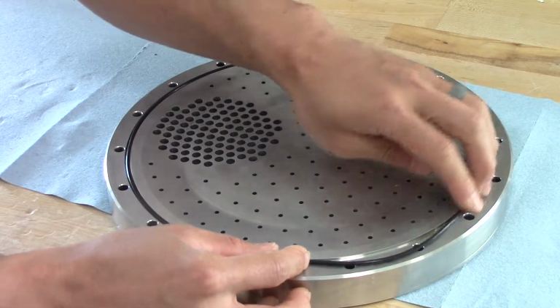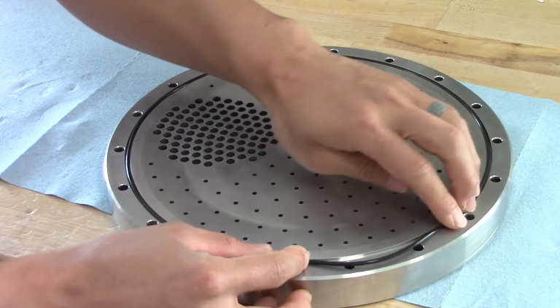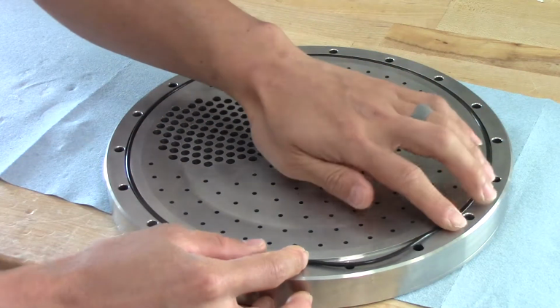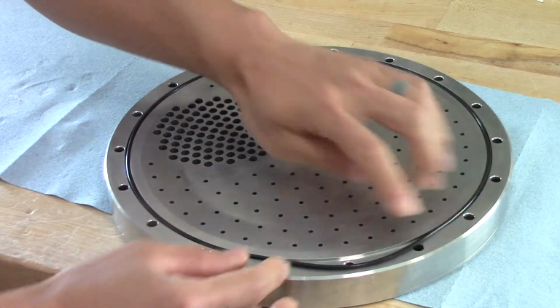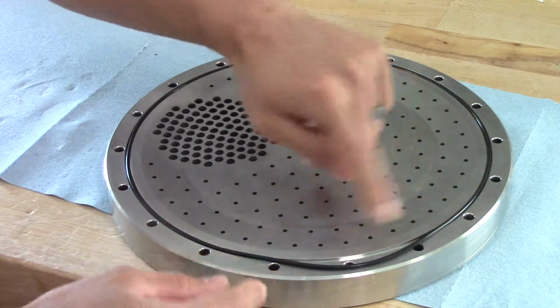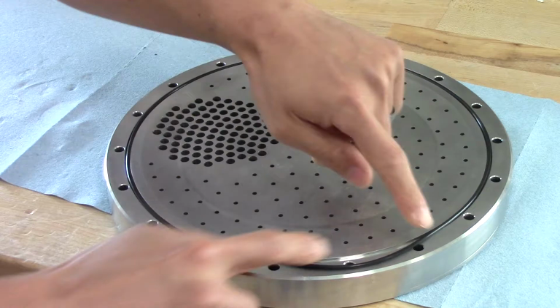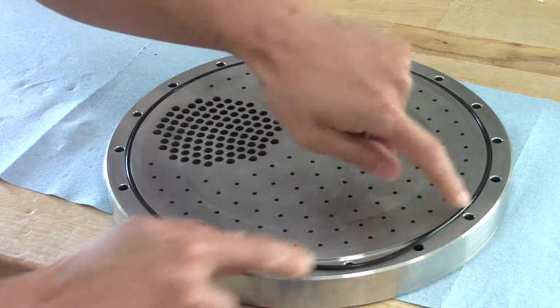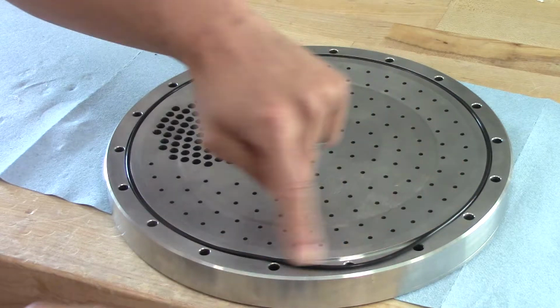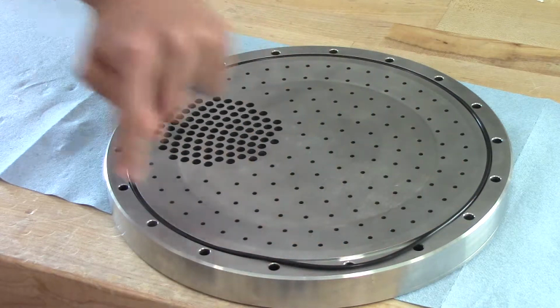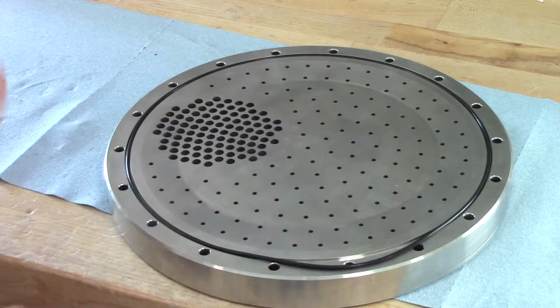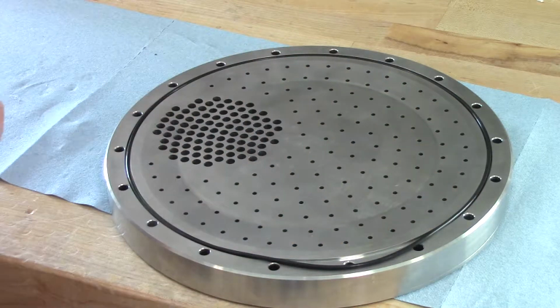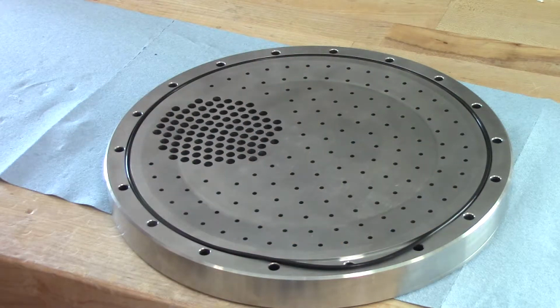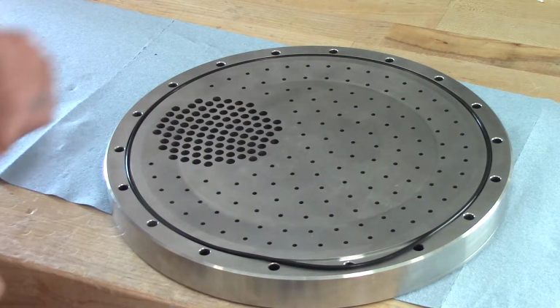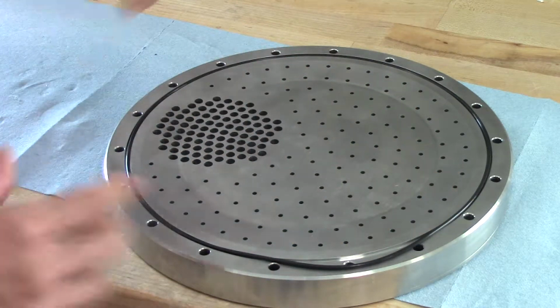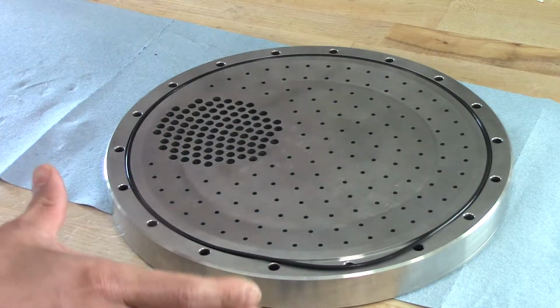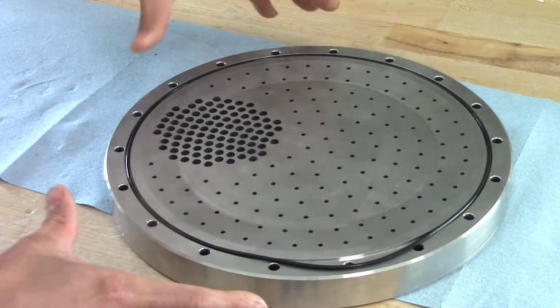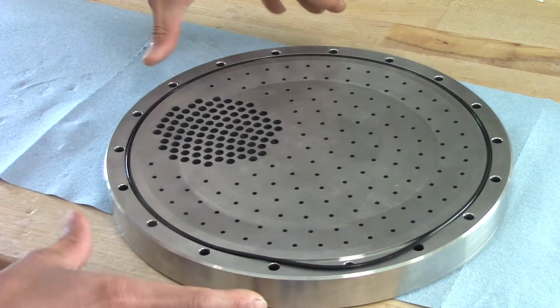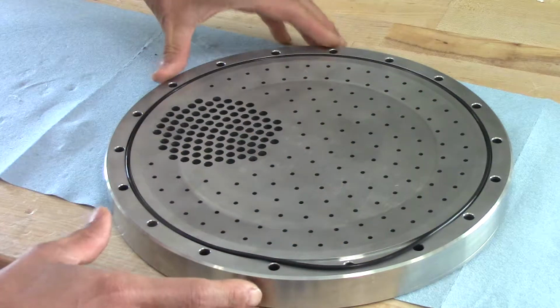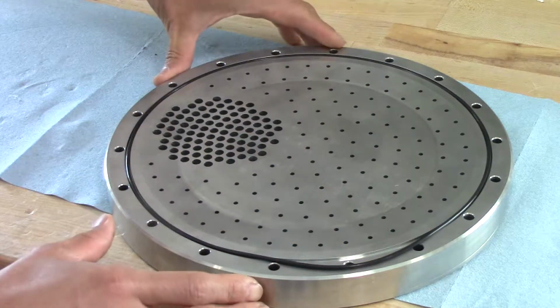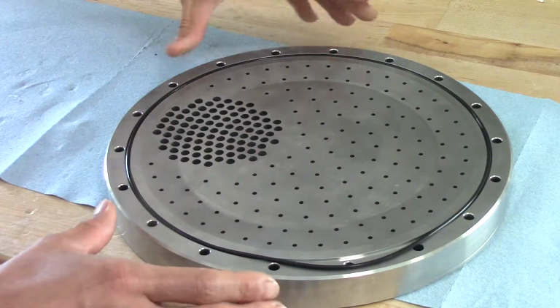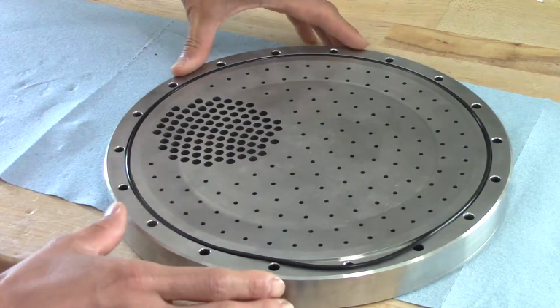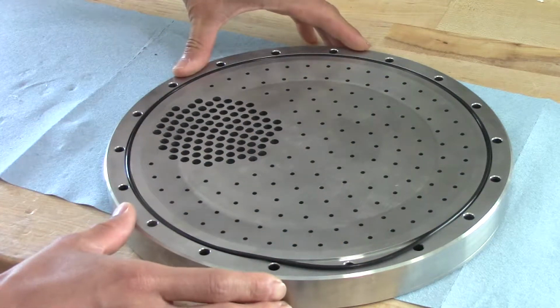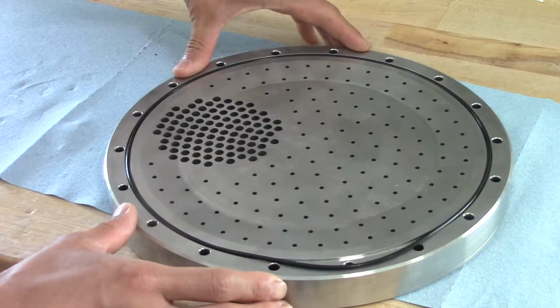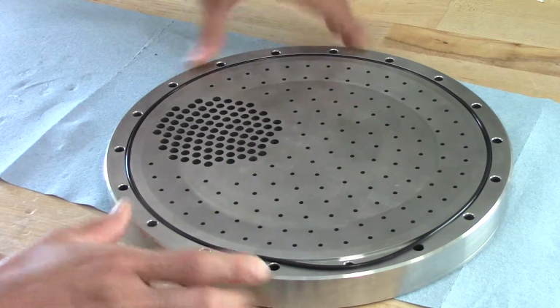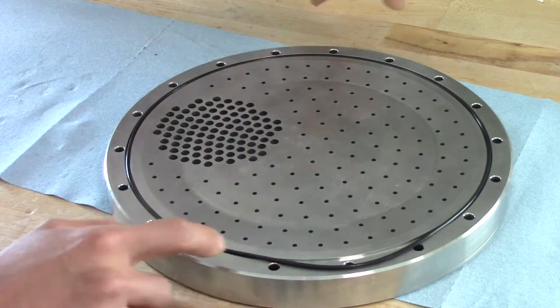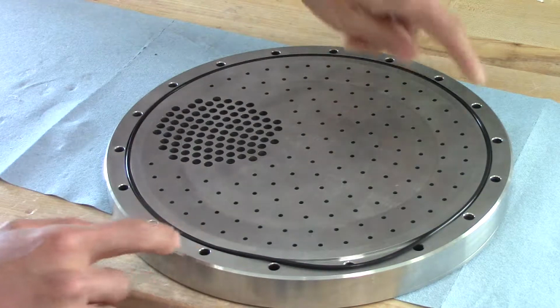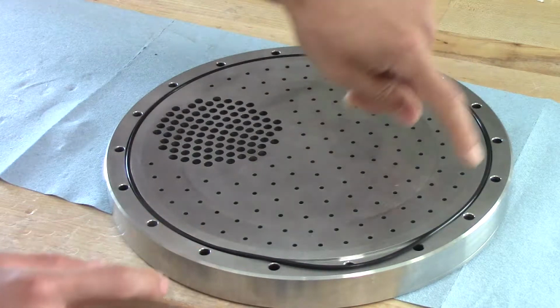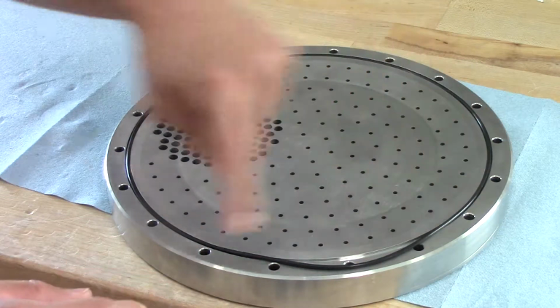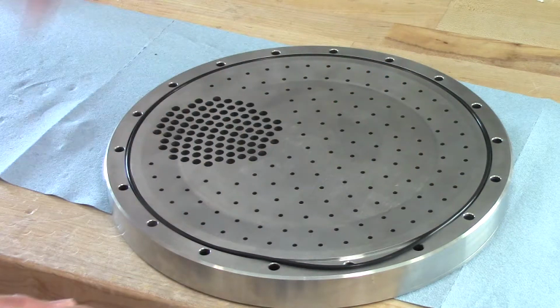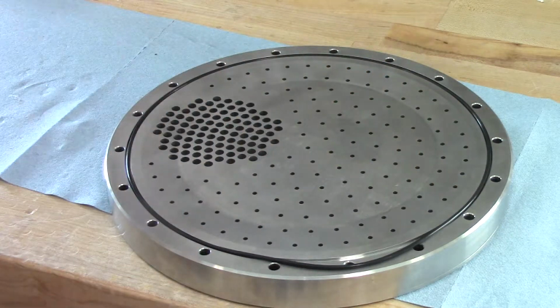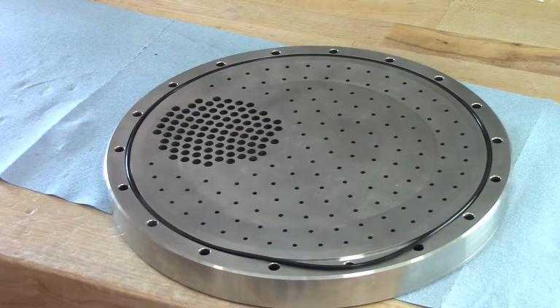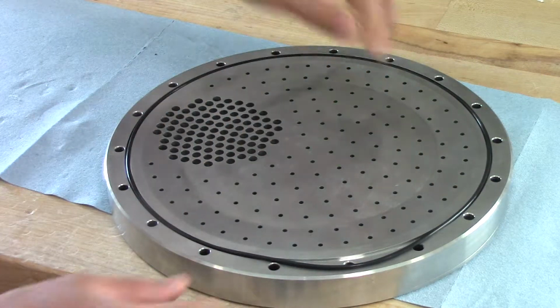As you can see, the O-ring is slightly oversized. This is designed this way — we want the O-ring to seal on the outer diameter of the O-ring groove.